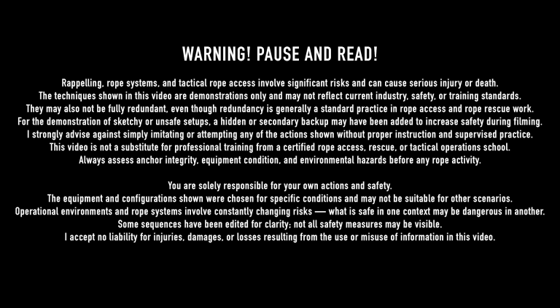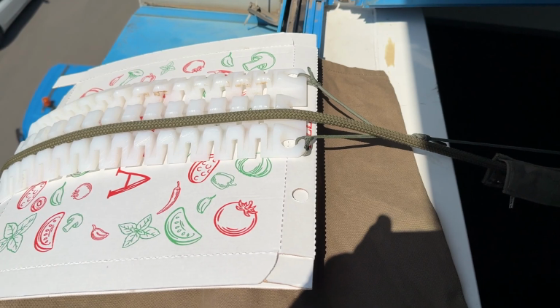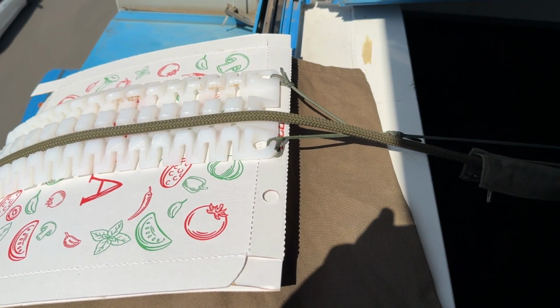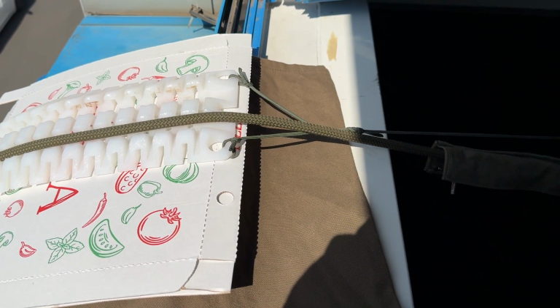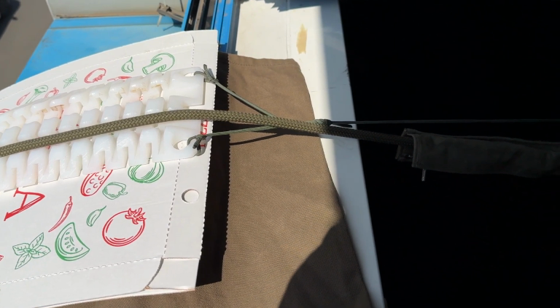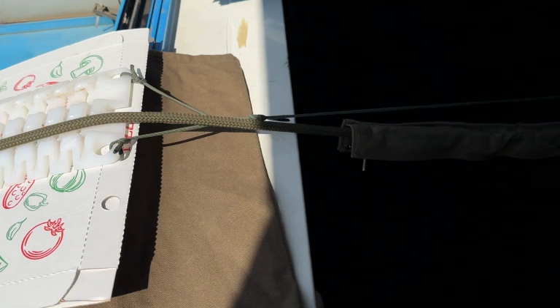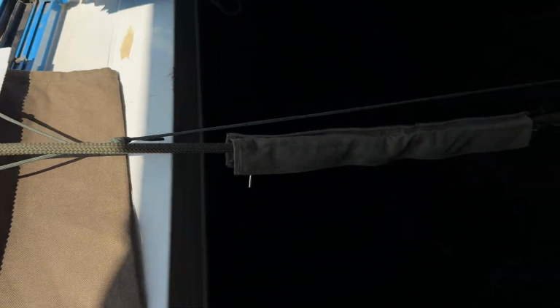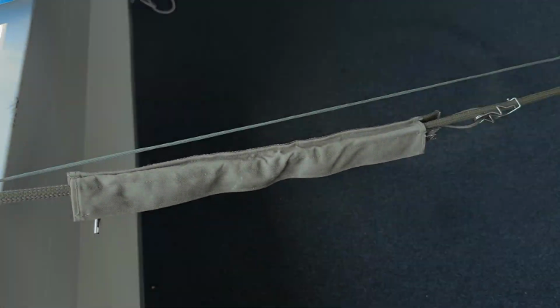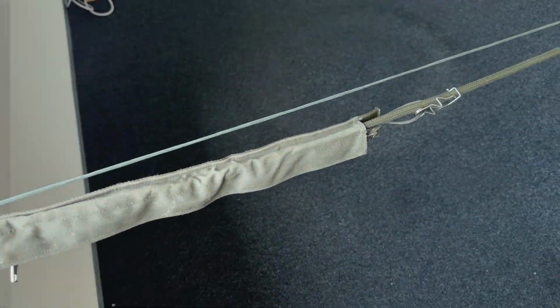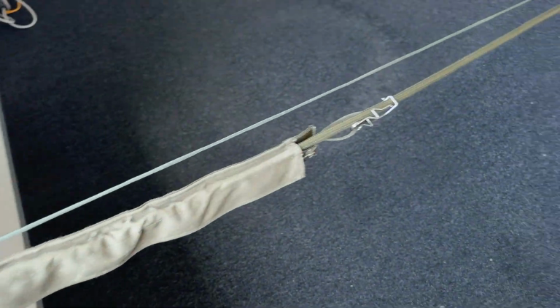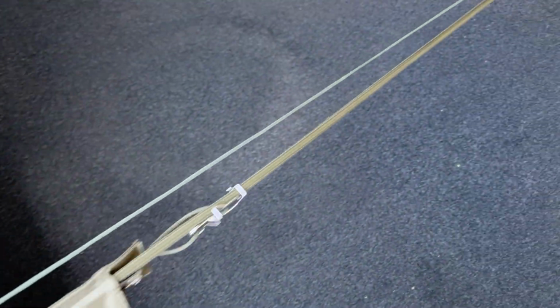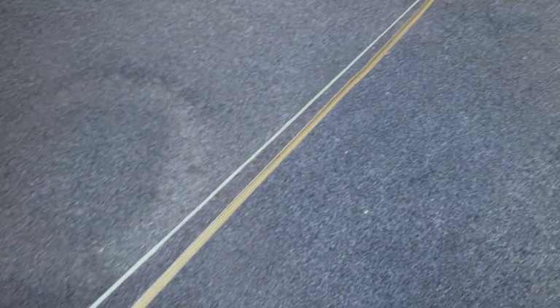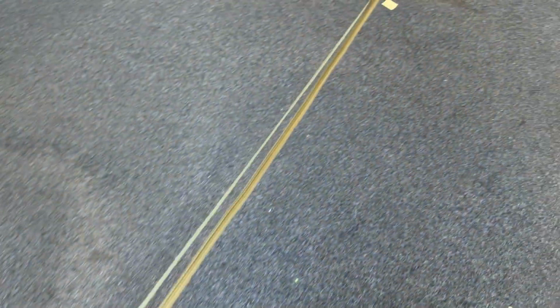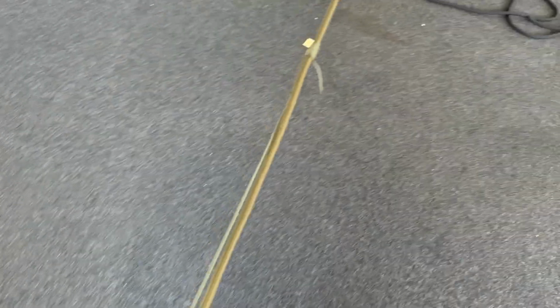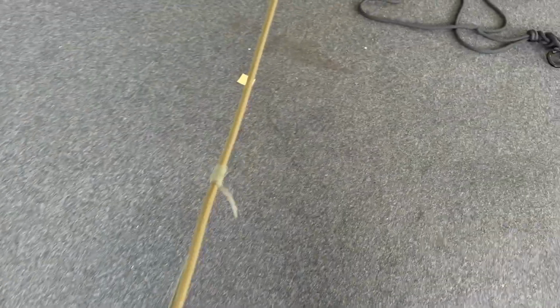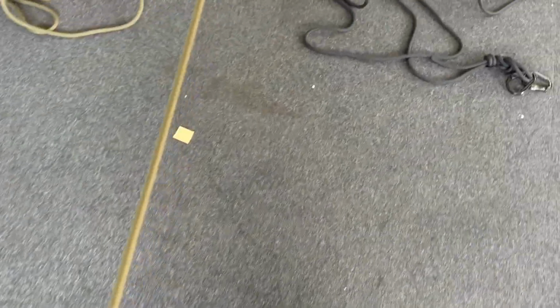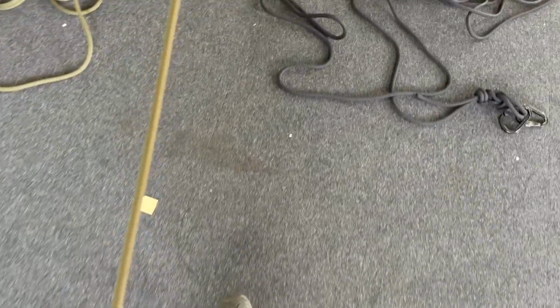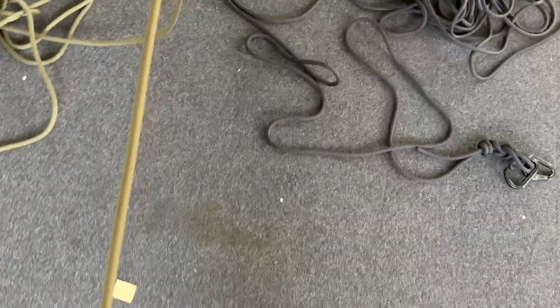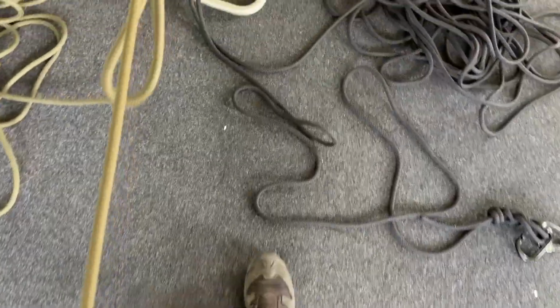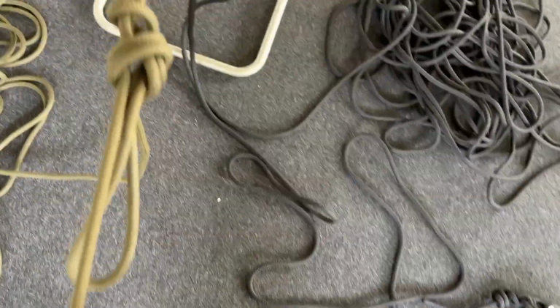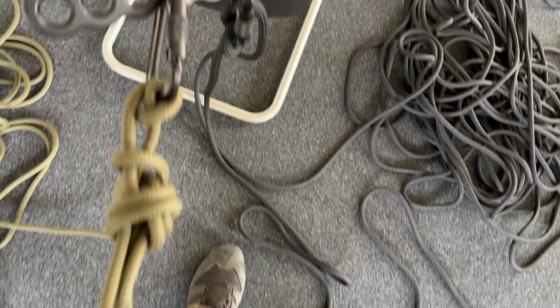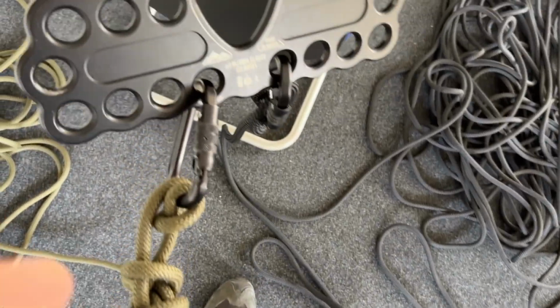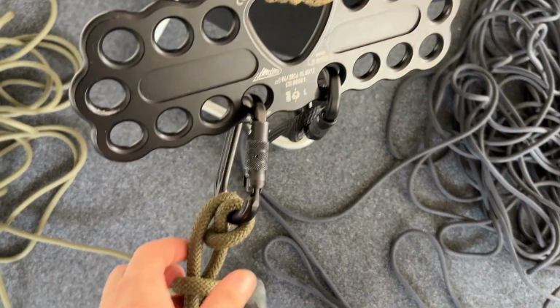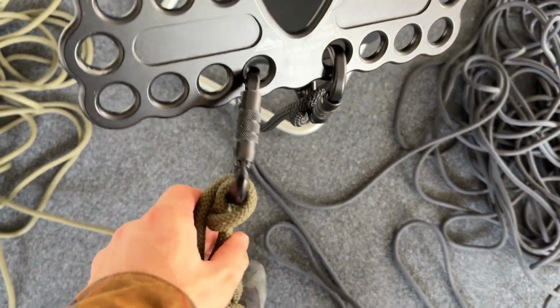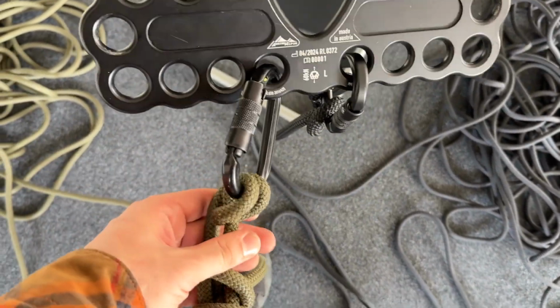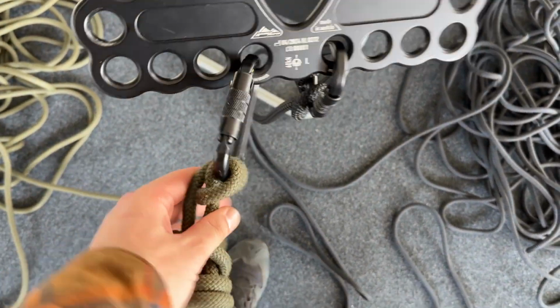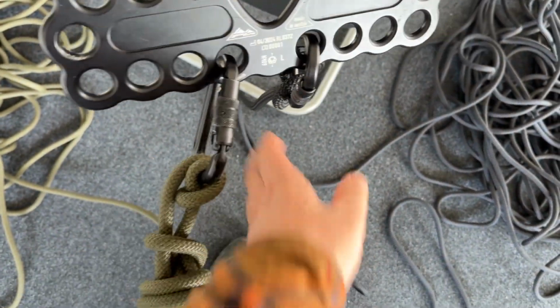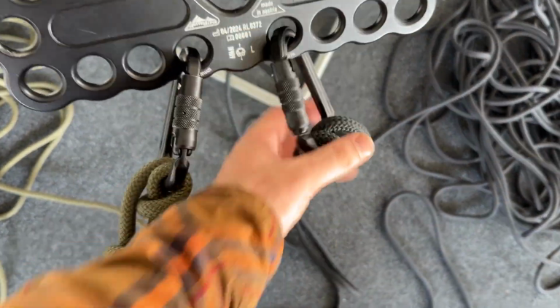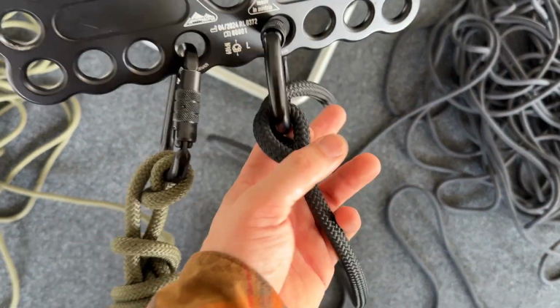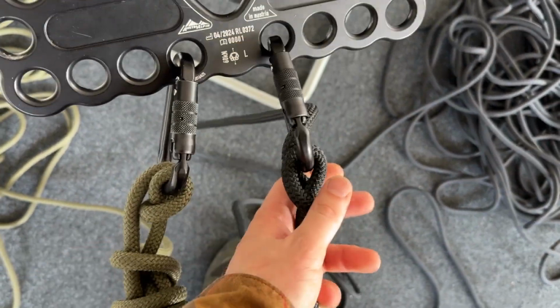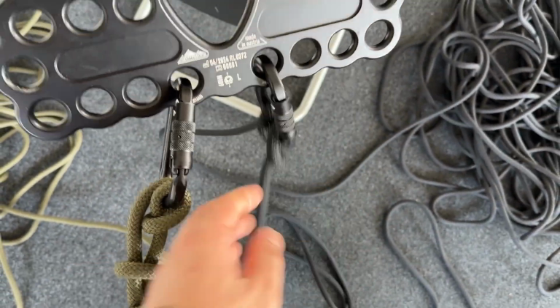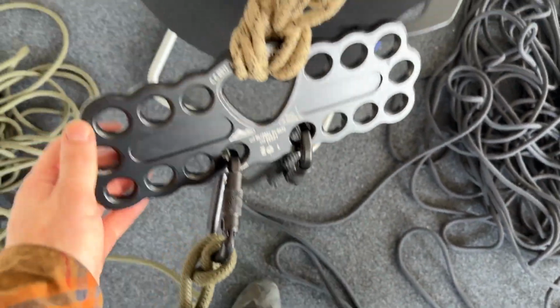We chose different edge protection to try different things out. The olive line is the working line, so this is where the people will rappel, and the black one is the belay line, so everyone can get belayed.